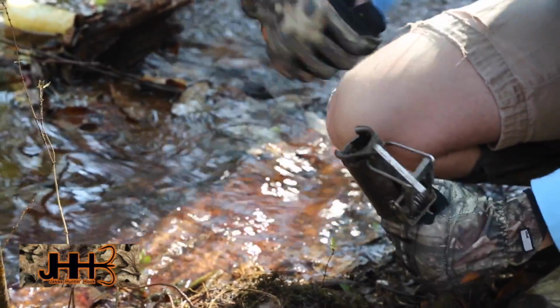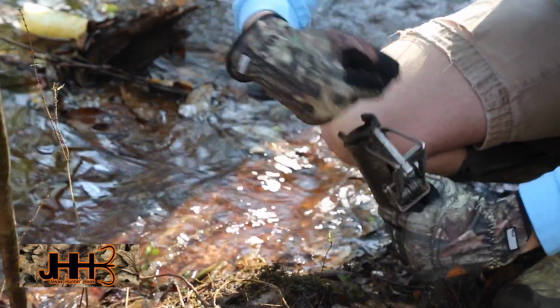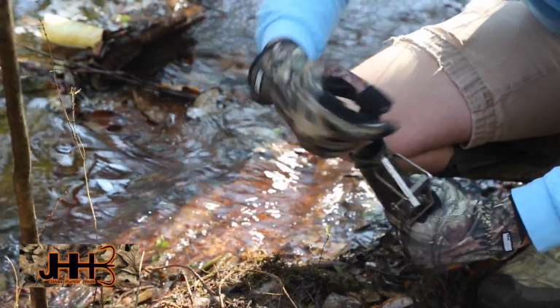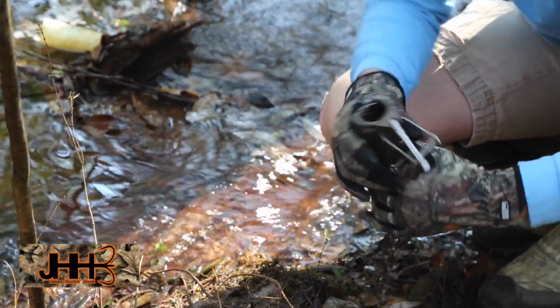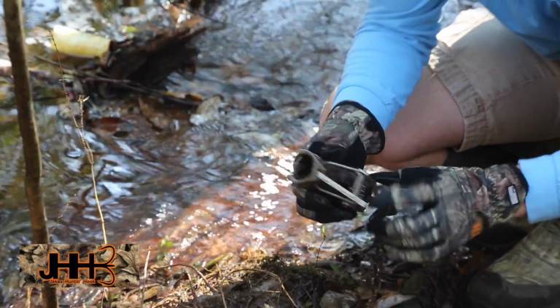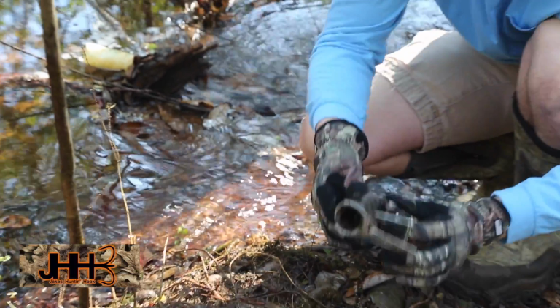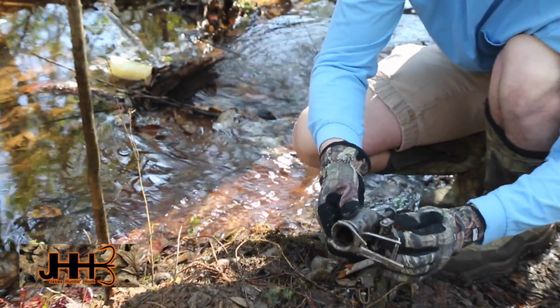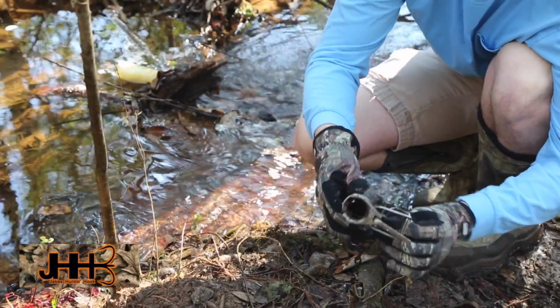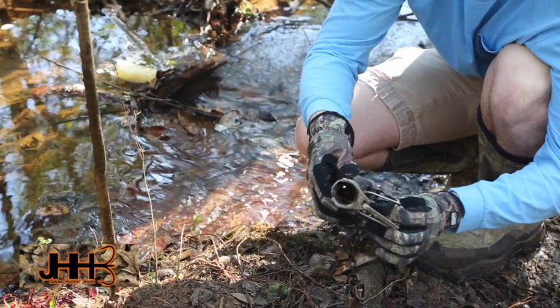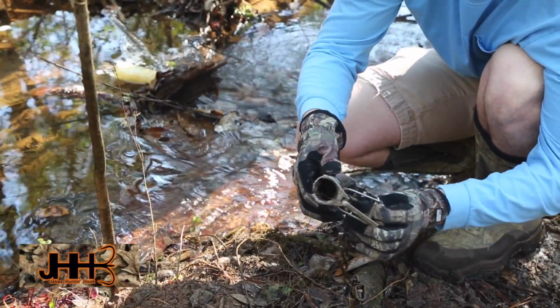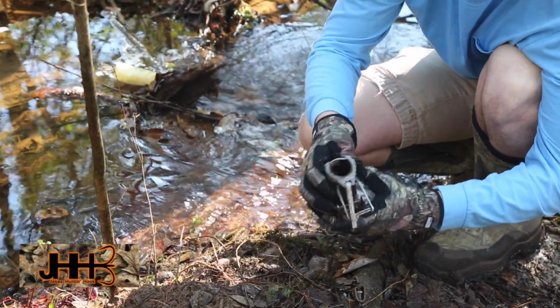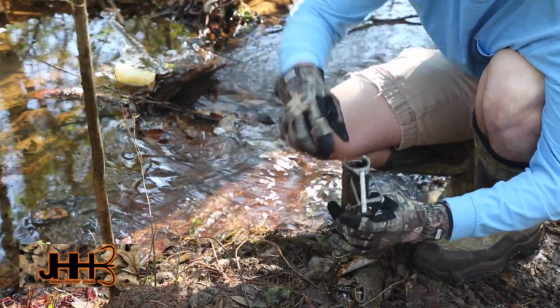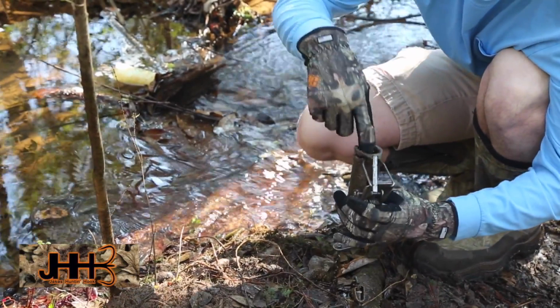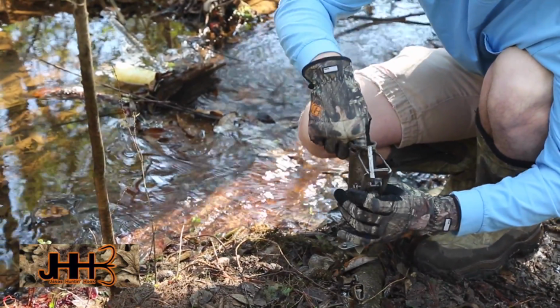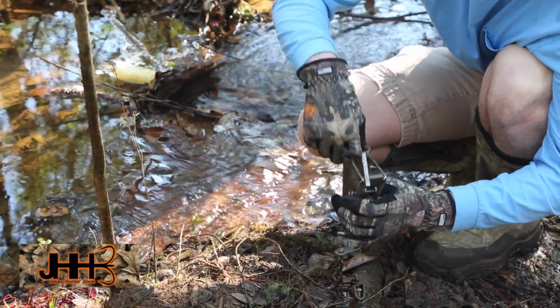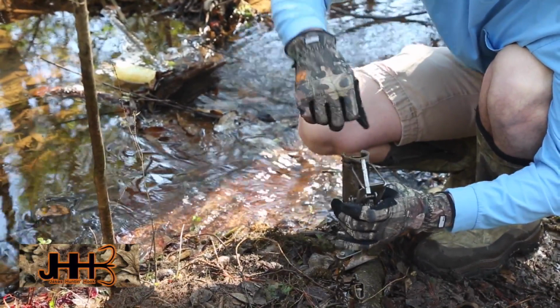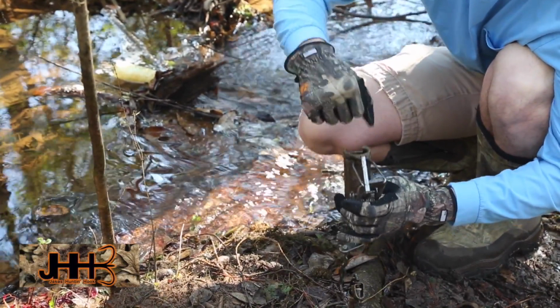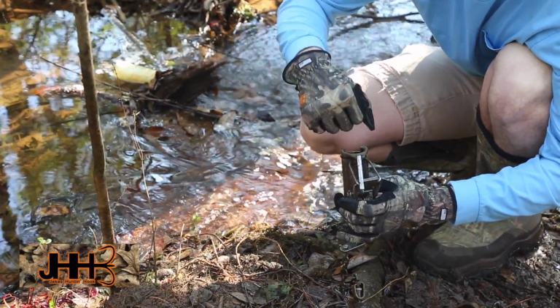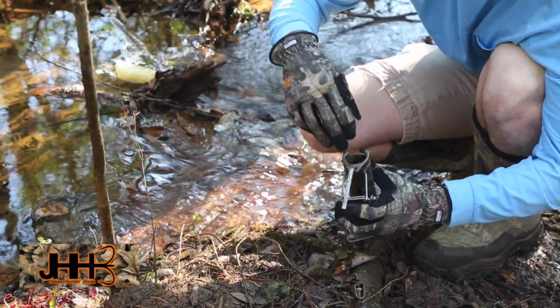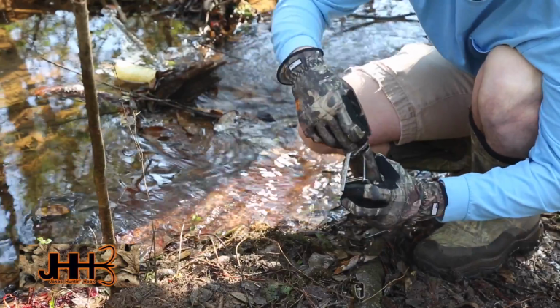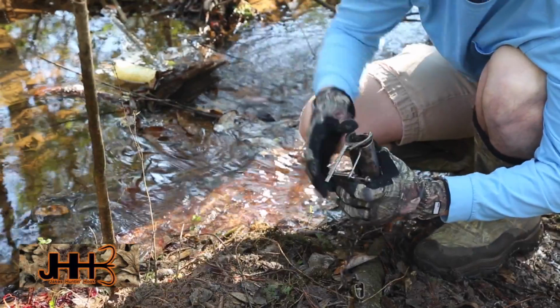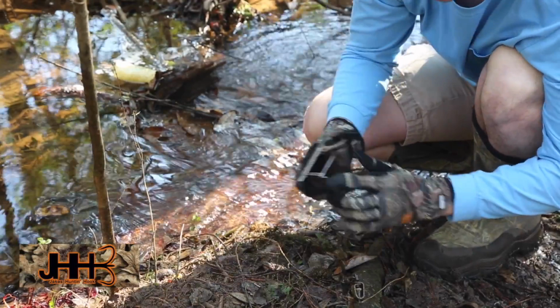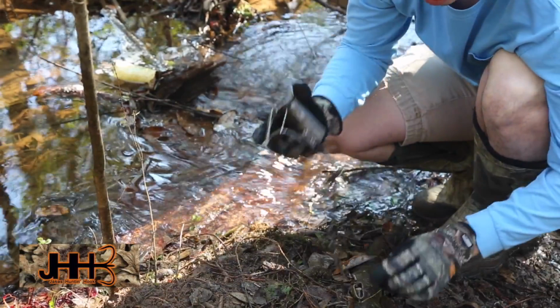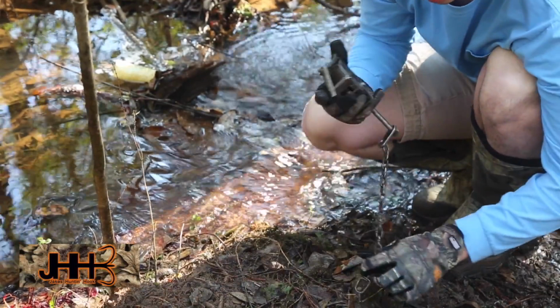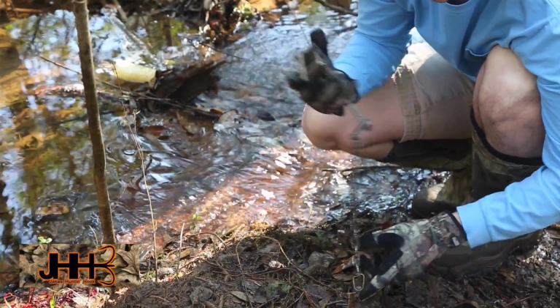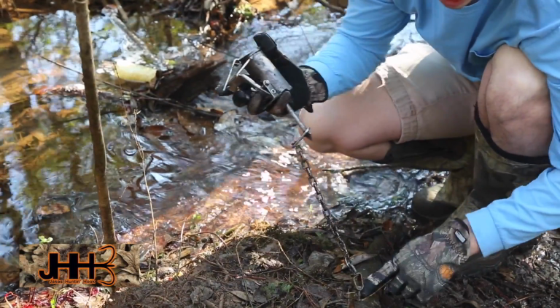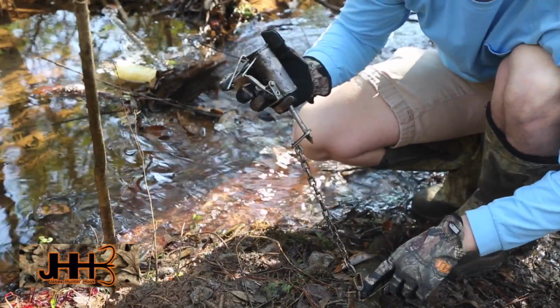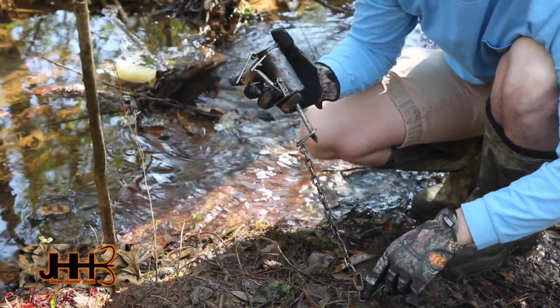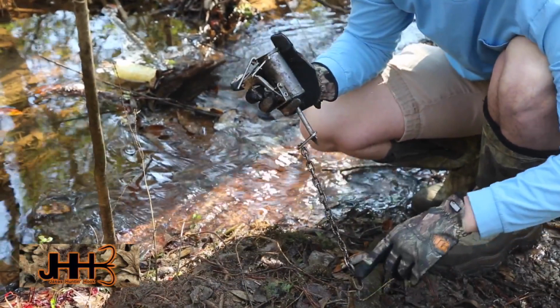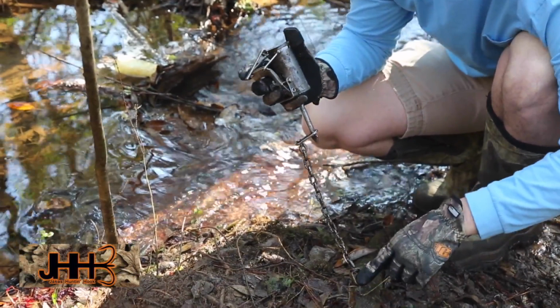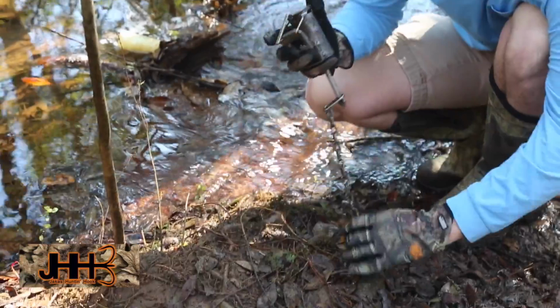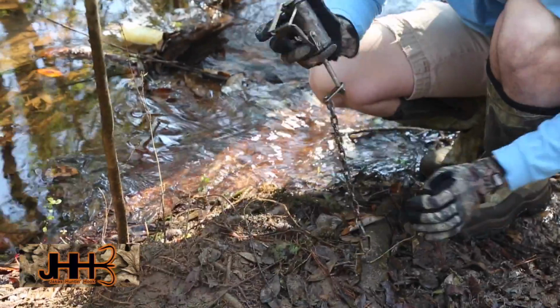A dog can't reach in there. There's a little lever inside the trap where if a coon reaches in, he'll grab it thinking it's food and it pinches his hand together. All you have to do to set this is take a nail and nail it into a tree so they can't get loose.